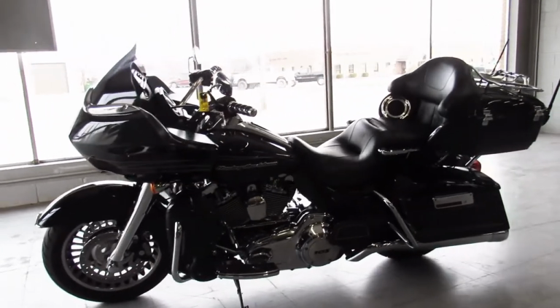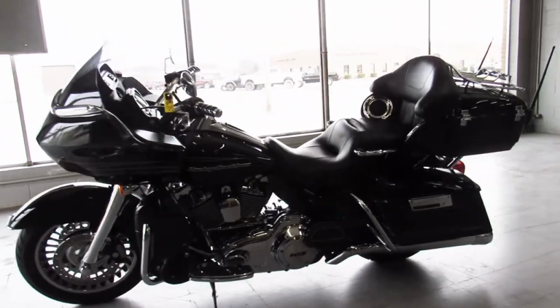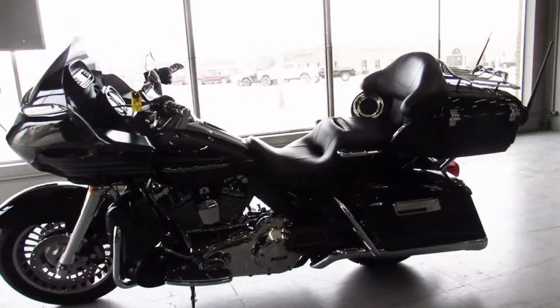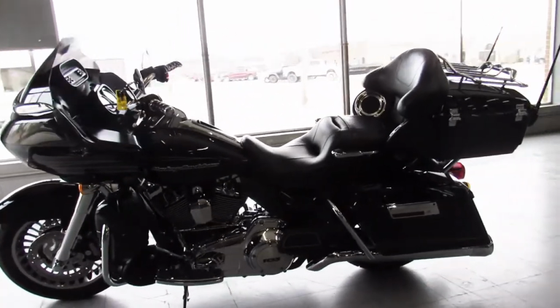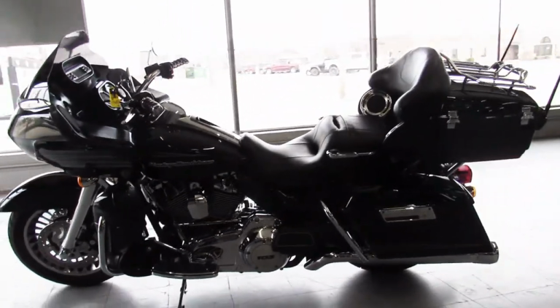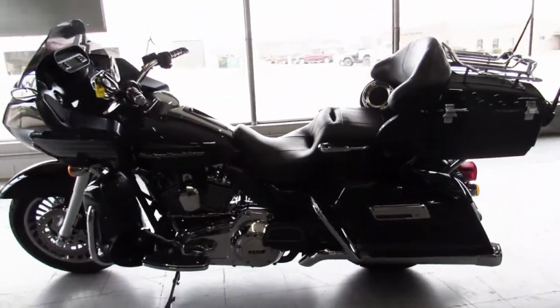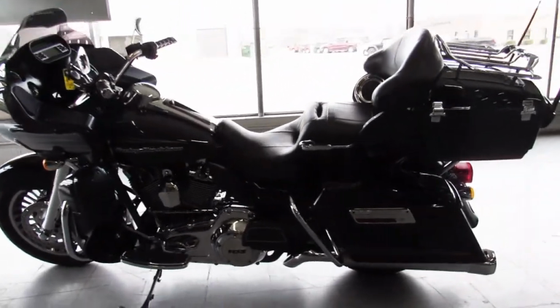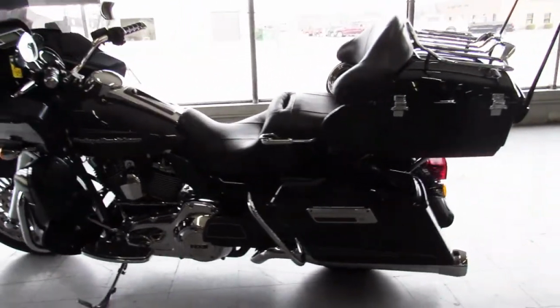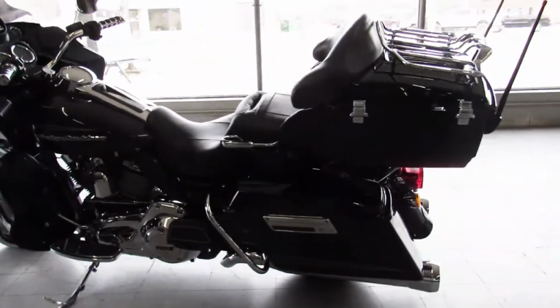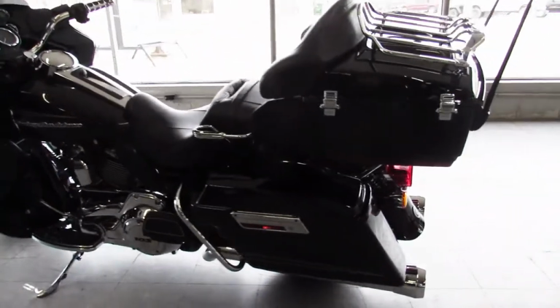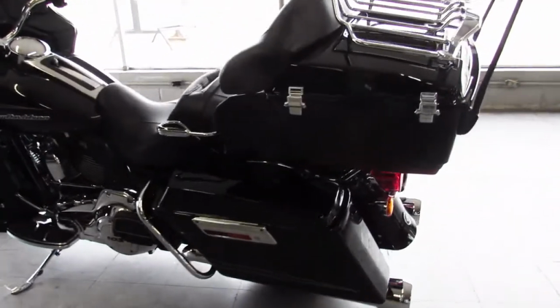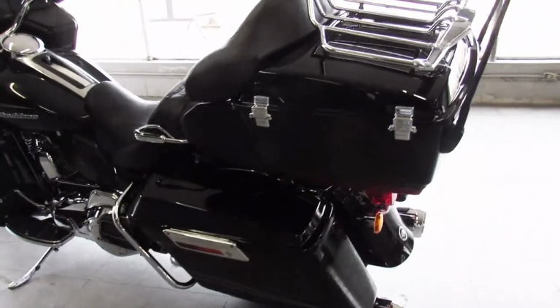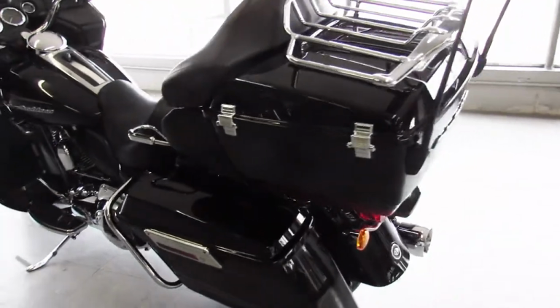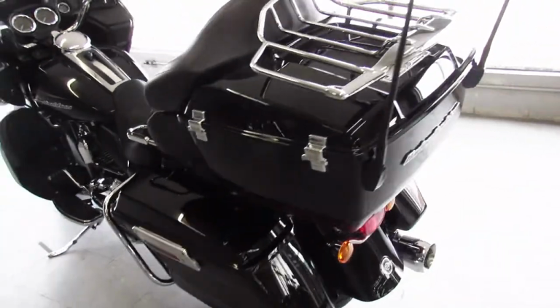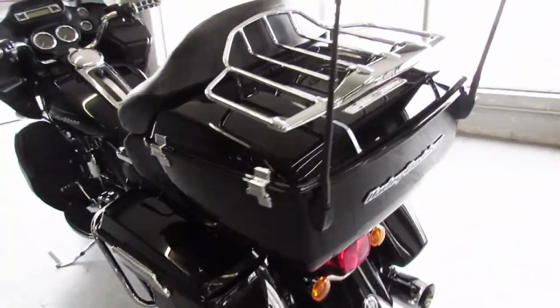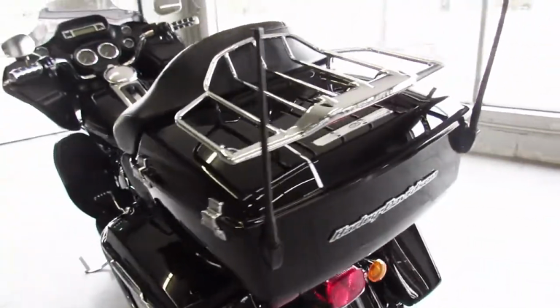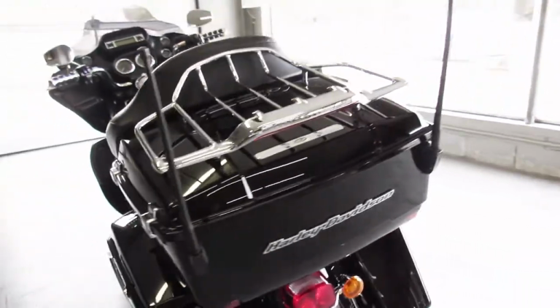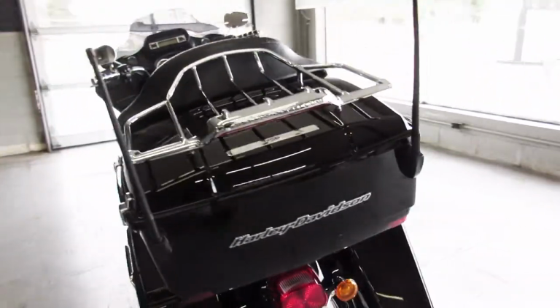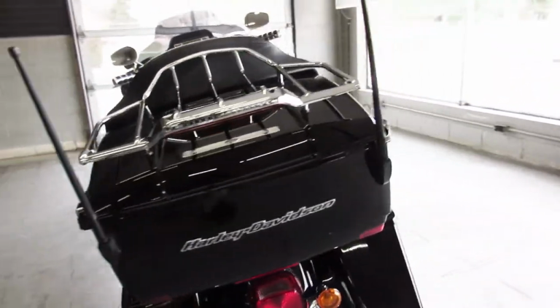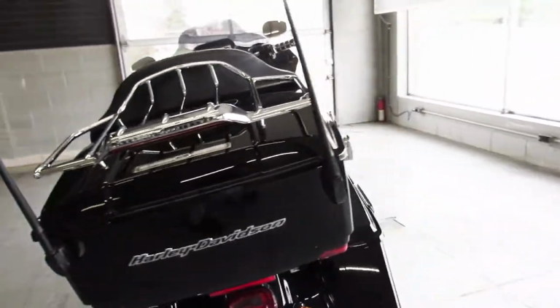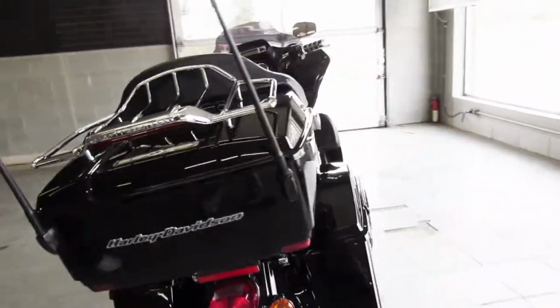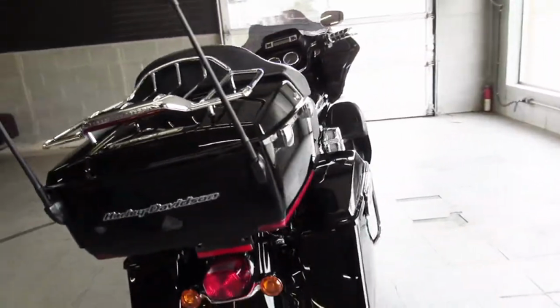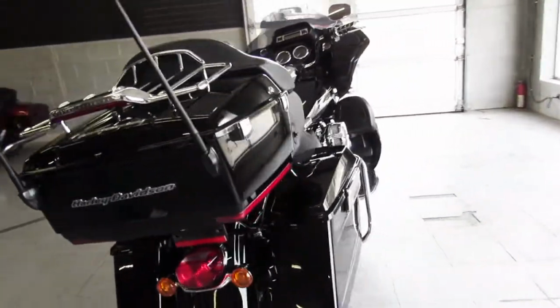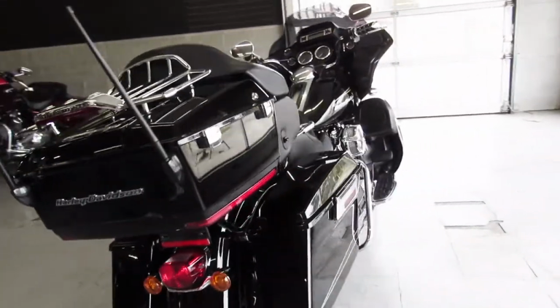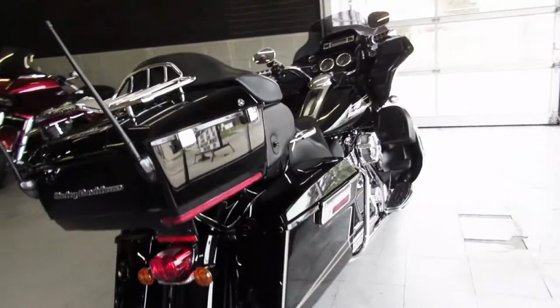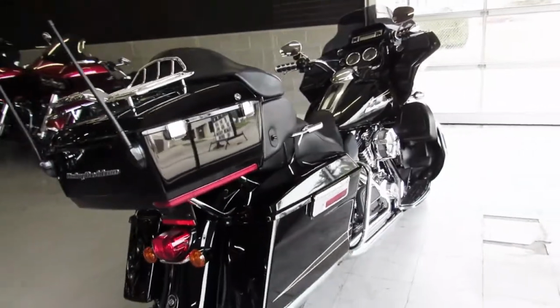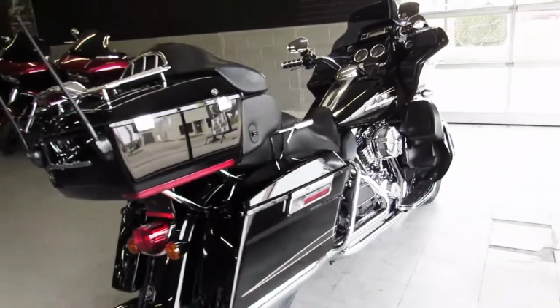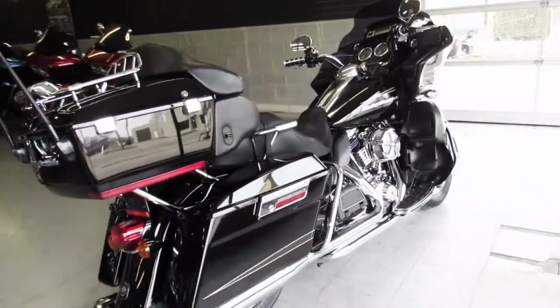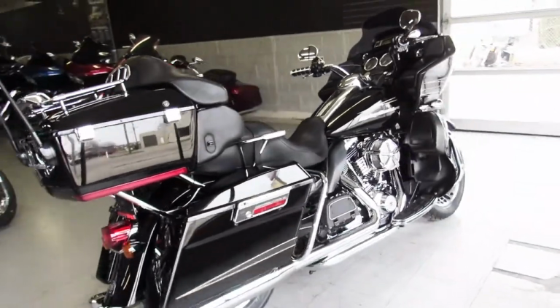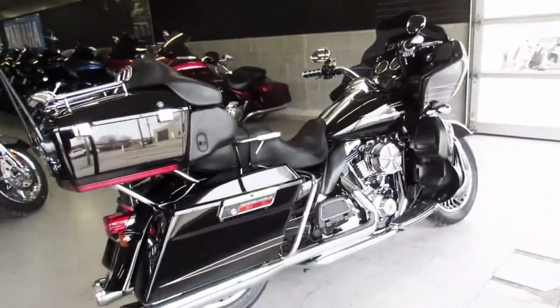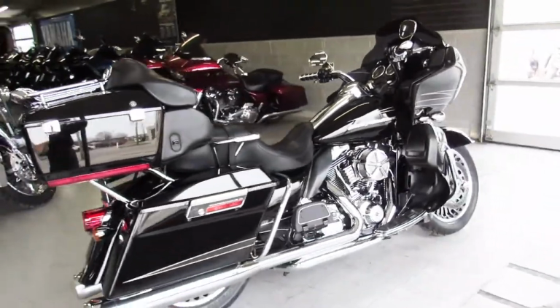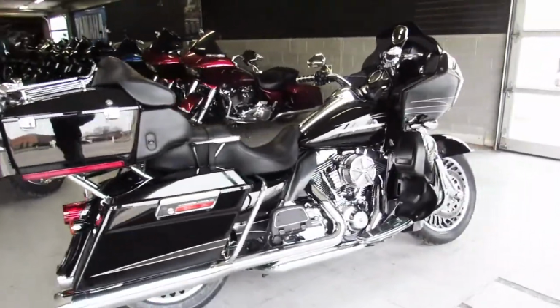Guys, buy it with confidence. That's a 2012 Road Glide Ultra for sale, only $9,999. Give us a call, we'll get it done — it's 810-648-9500.